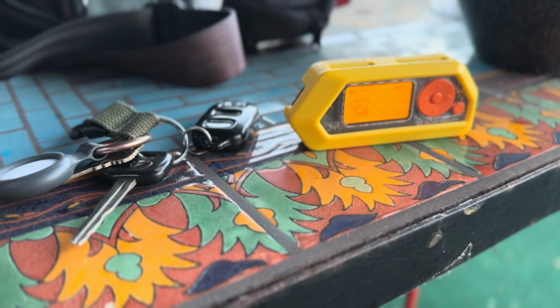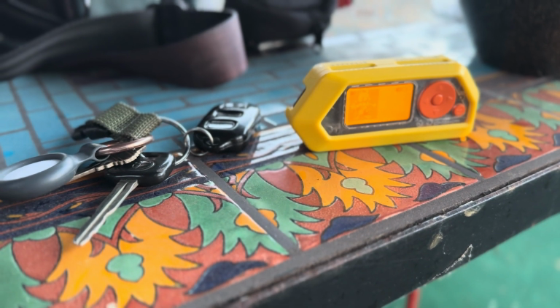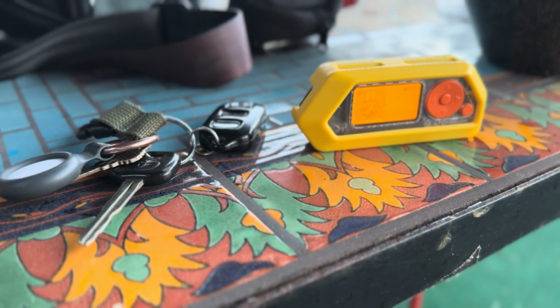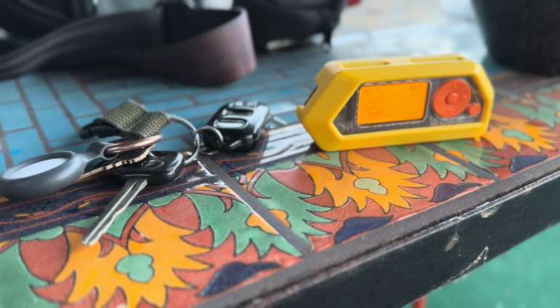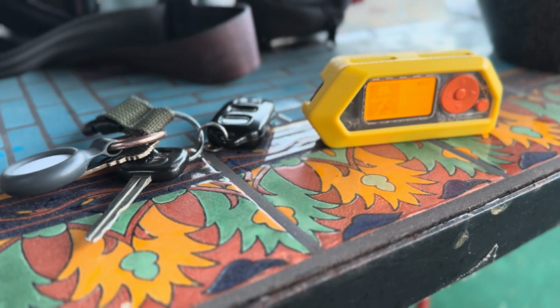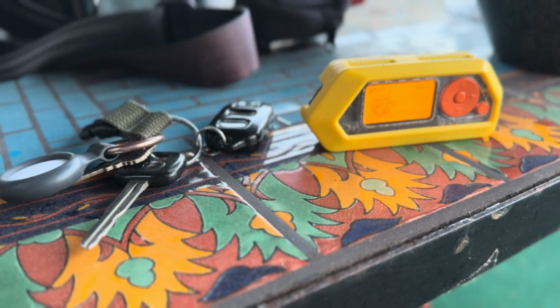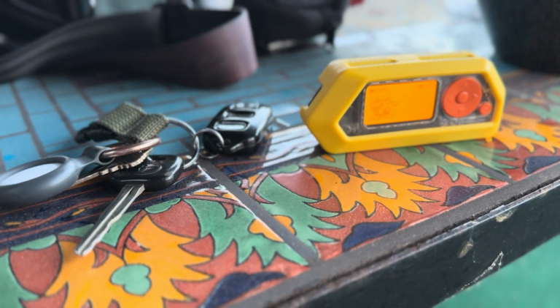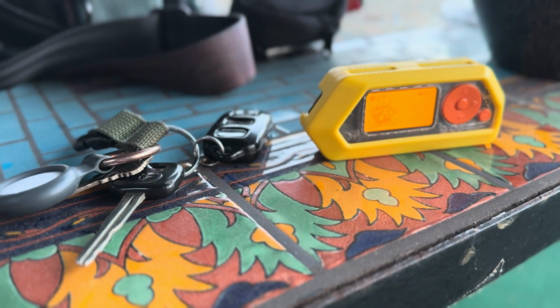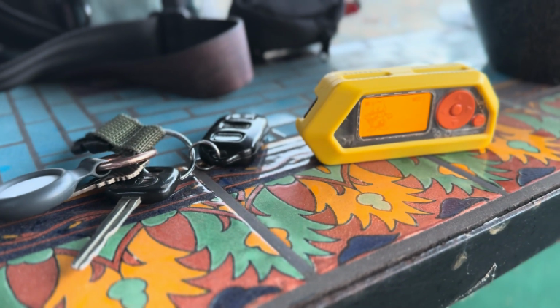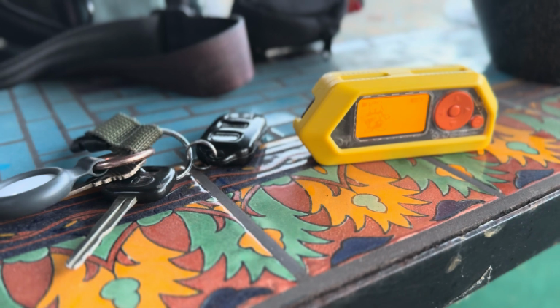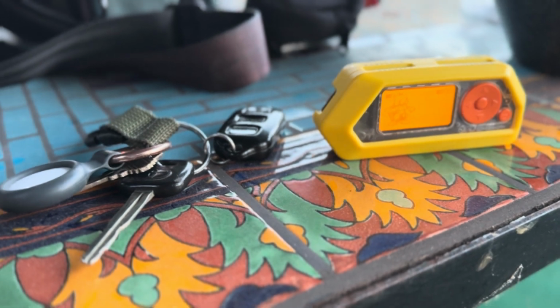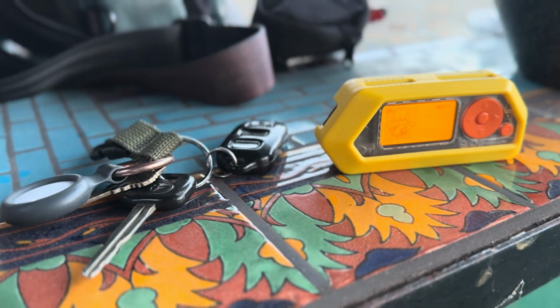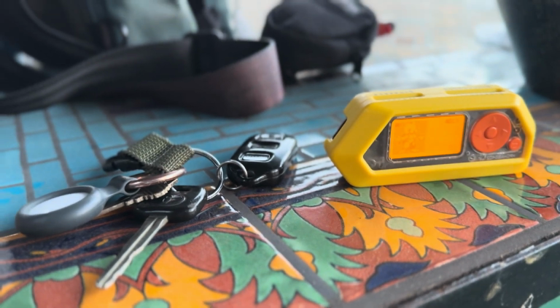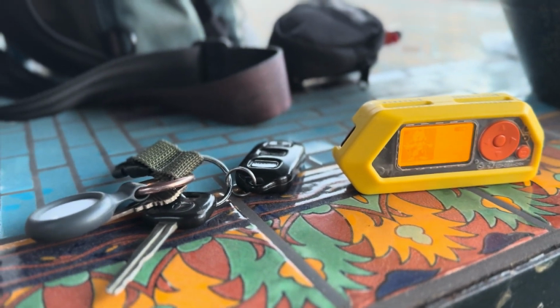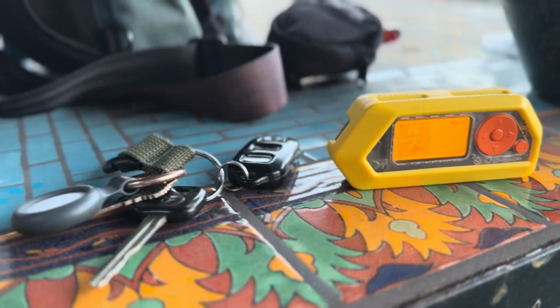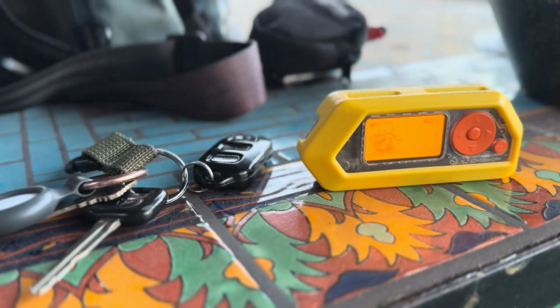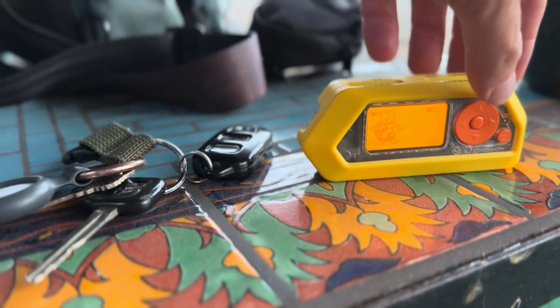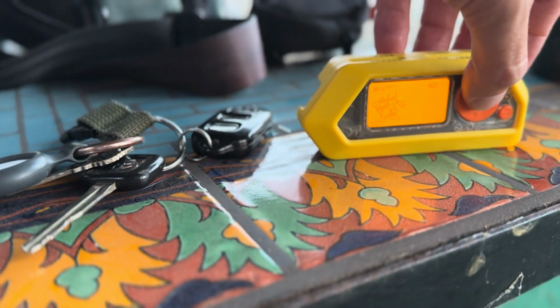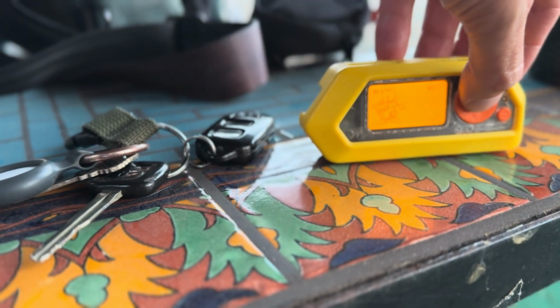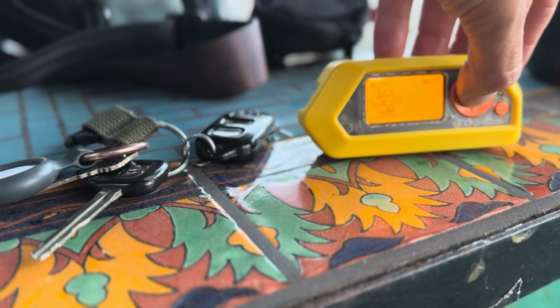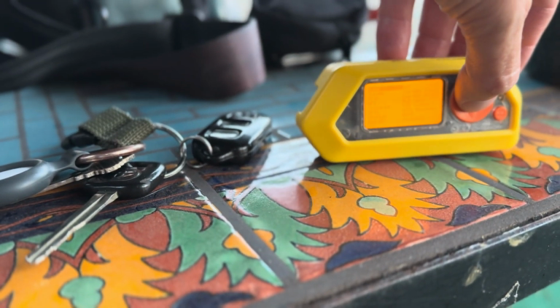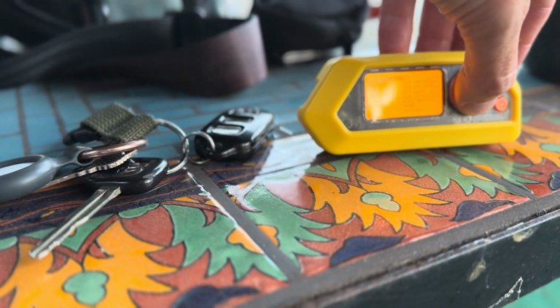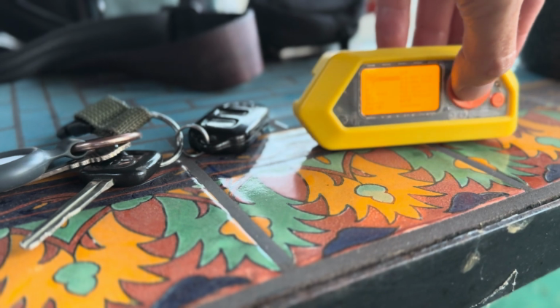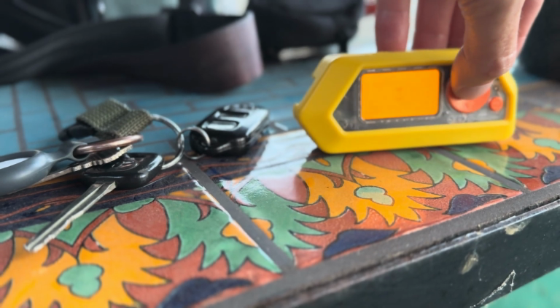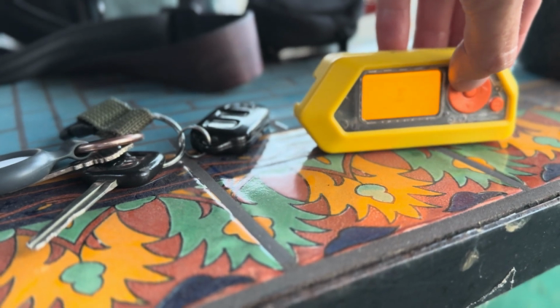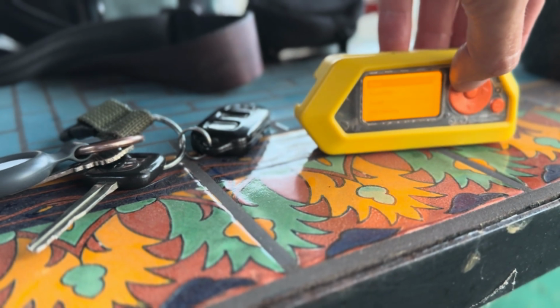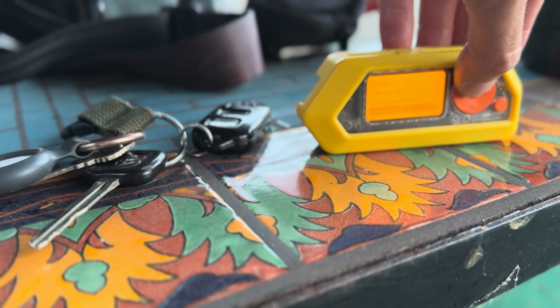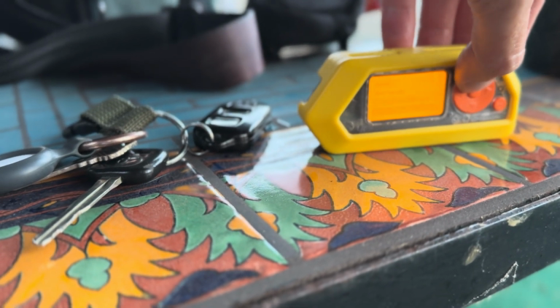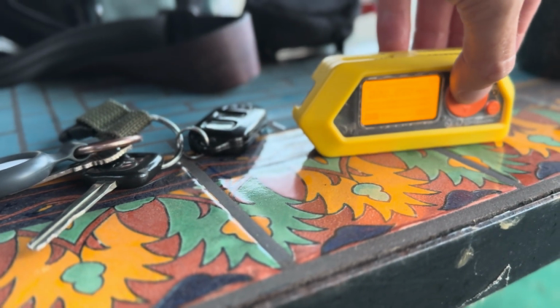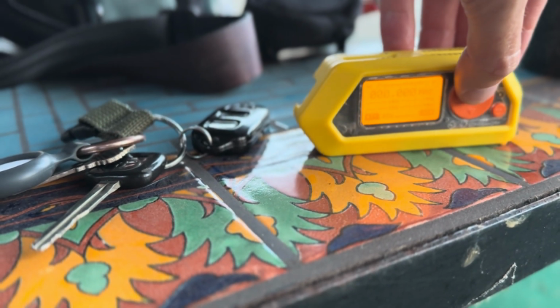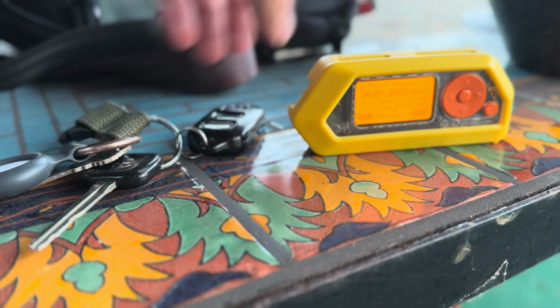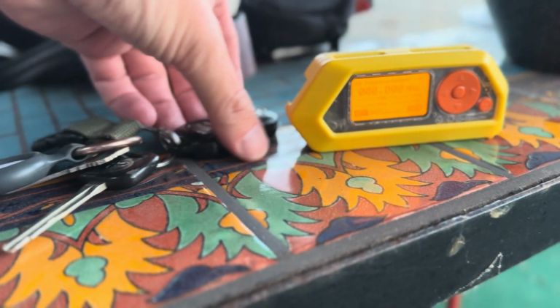You can absolutely unlock someone's car with a Flipper Zero. Let's take a look. Going to my sub-gigahertz, do a little frequency analyzing.